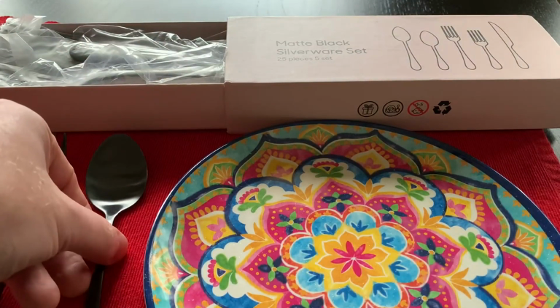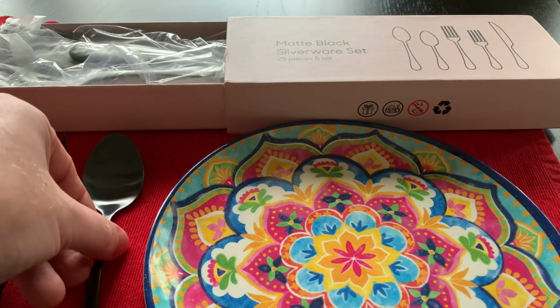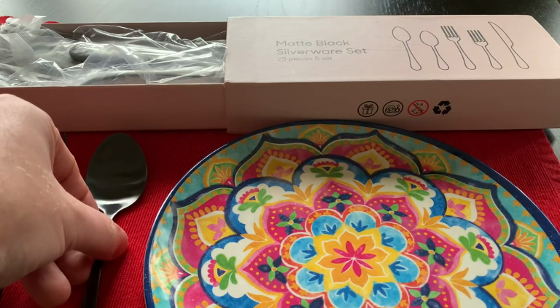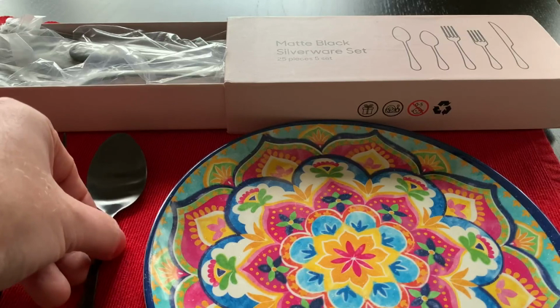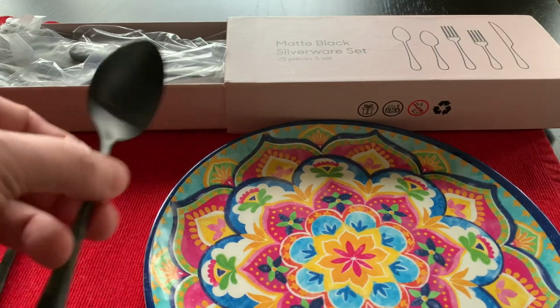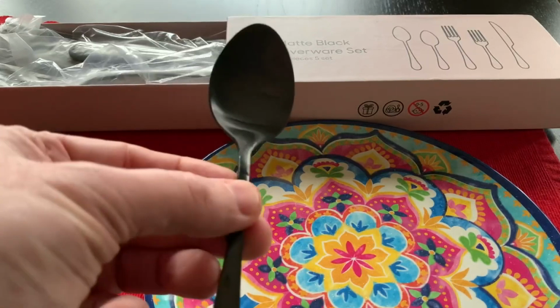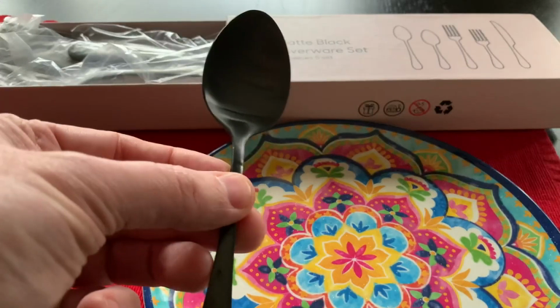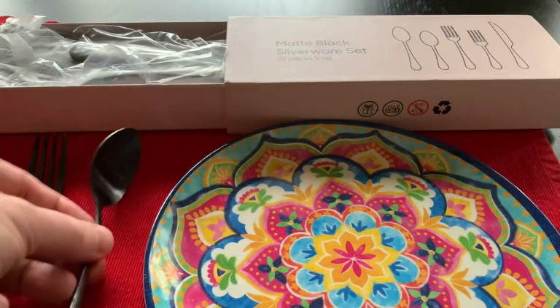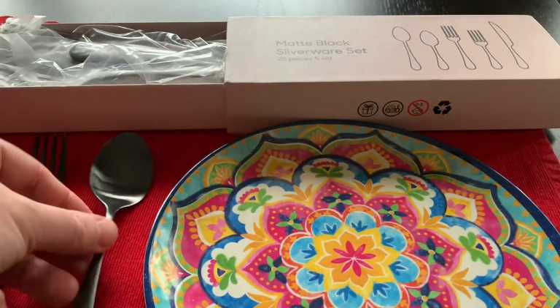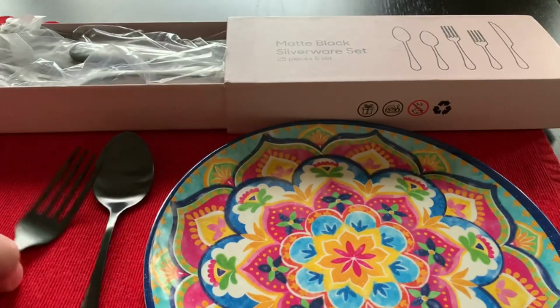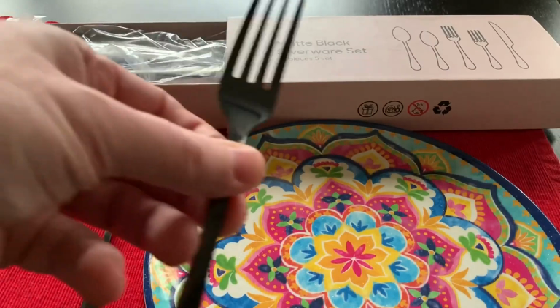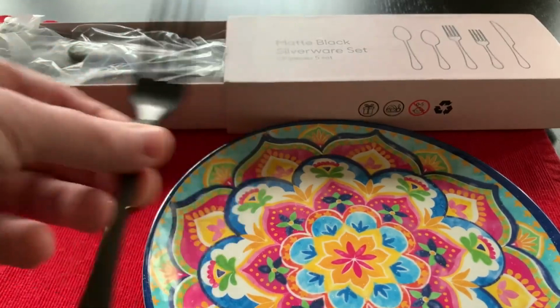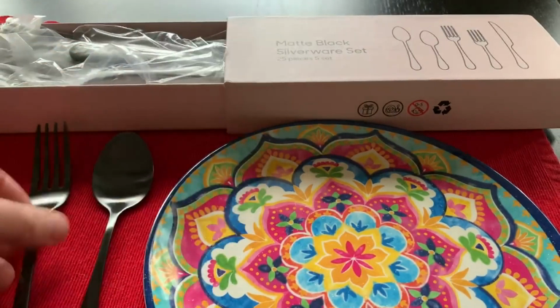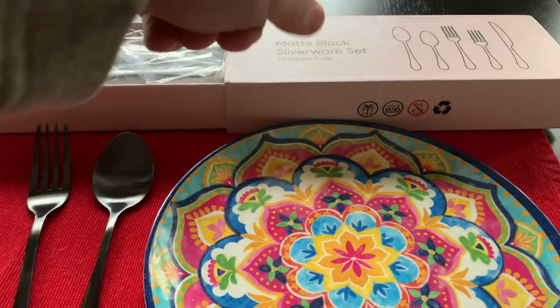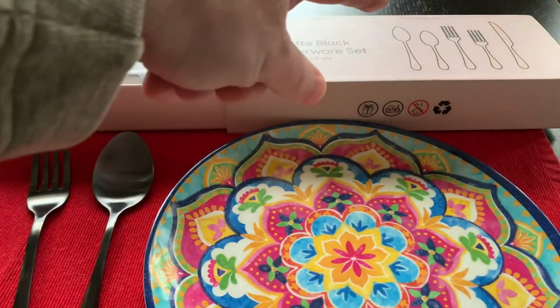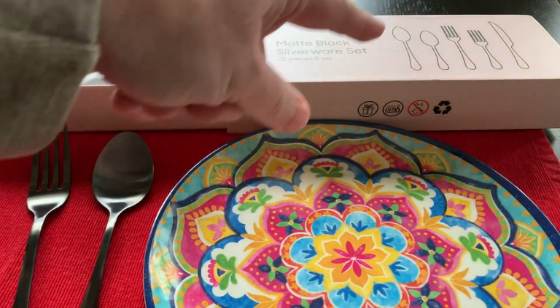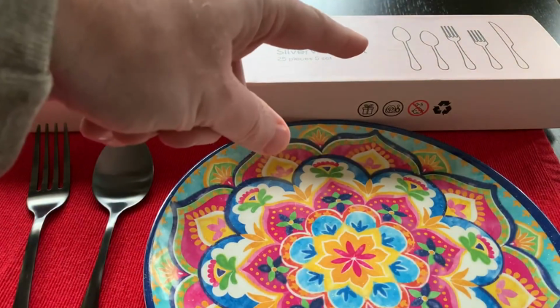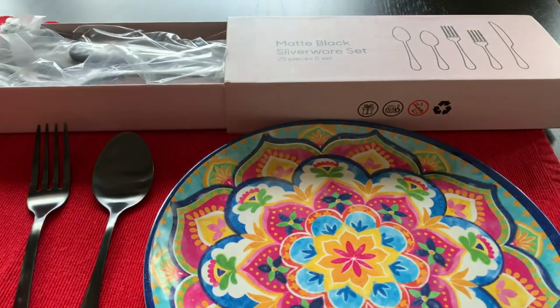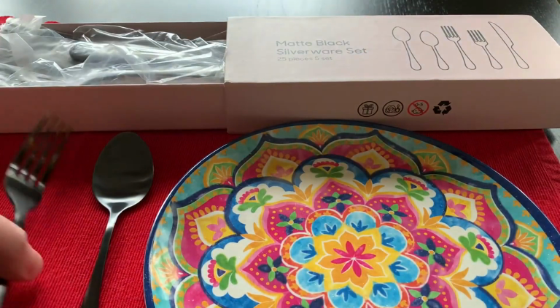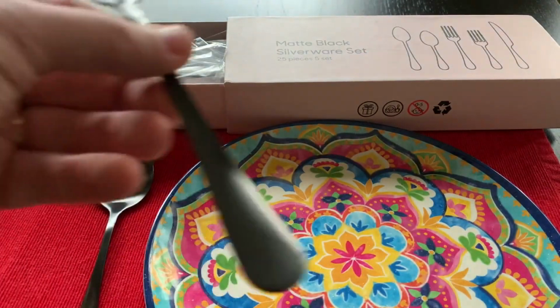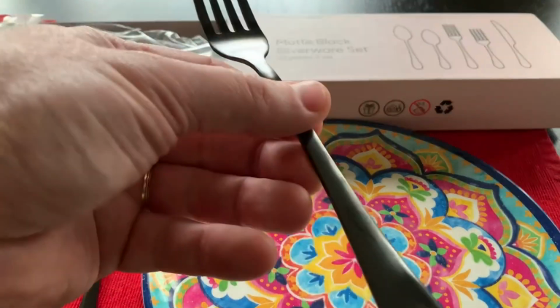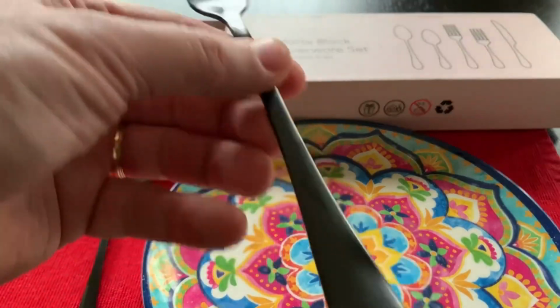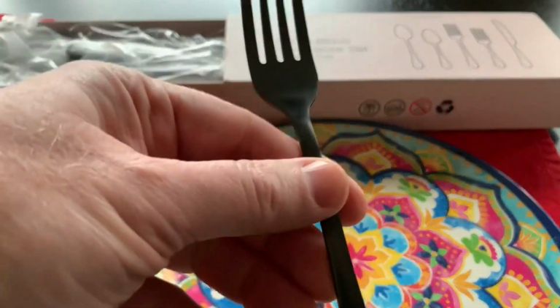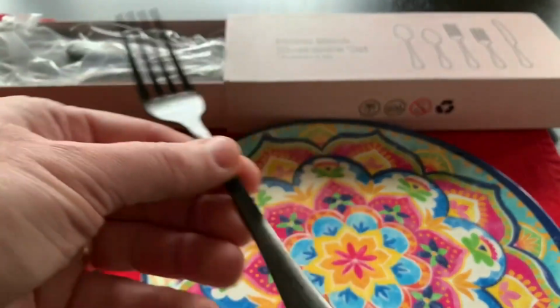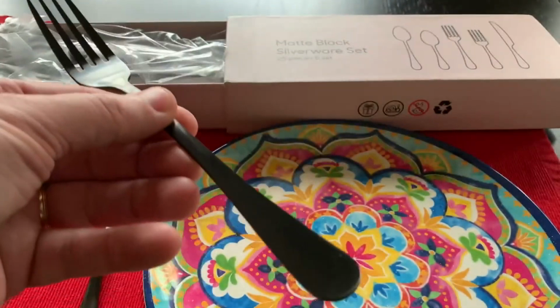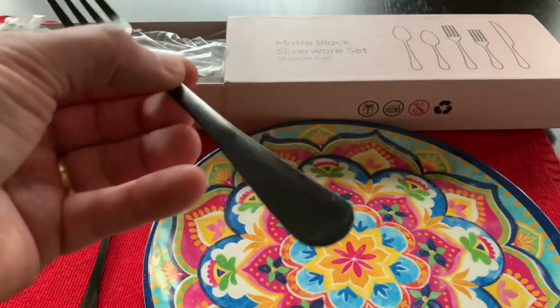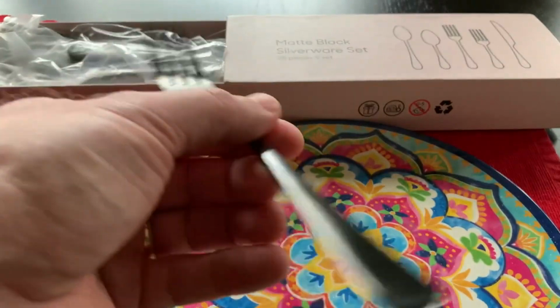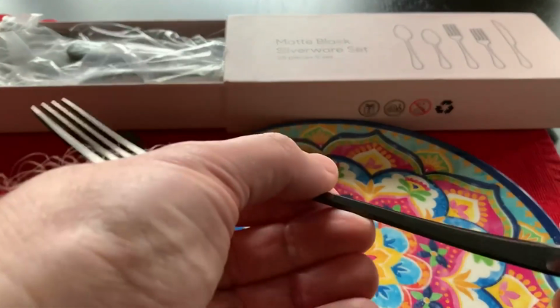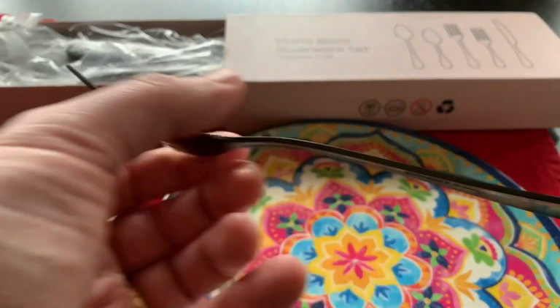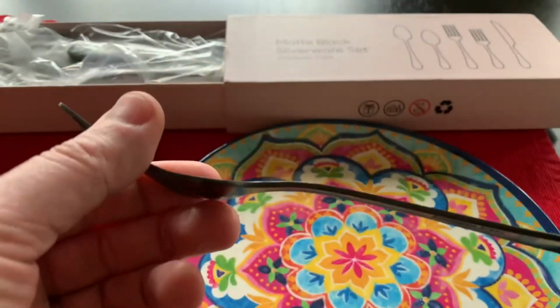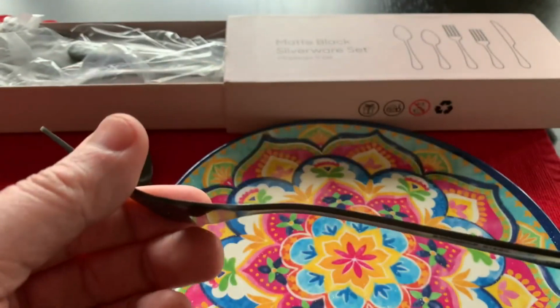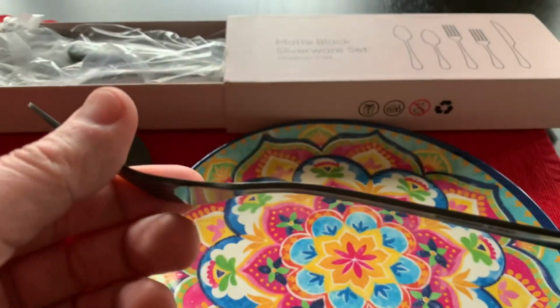What I want to show you real quickly is you get two different spoons and two different forks and a butter serving knife. Here is the finish — you get this nice matte black finish. It's thin but not too thin and not really thick.